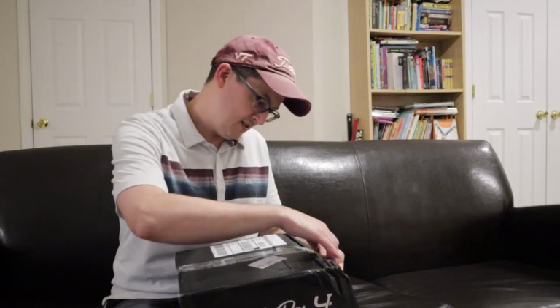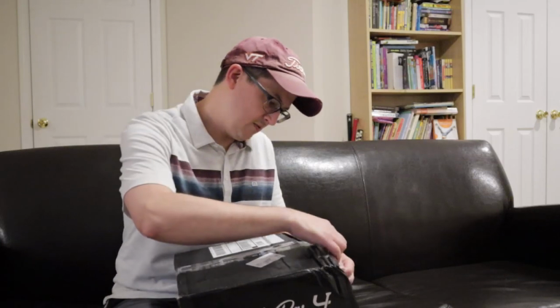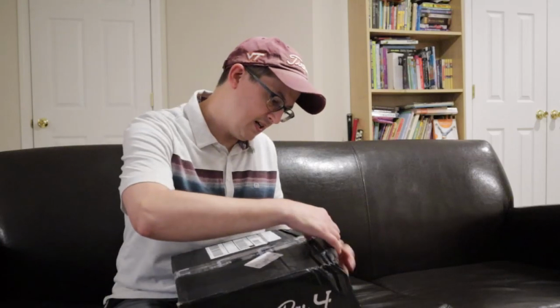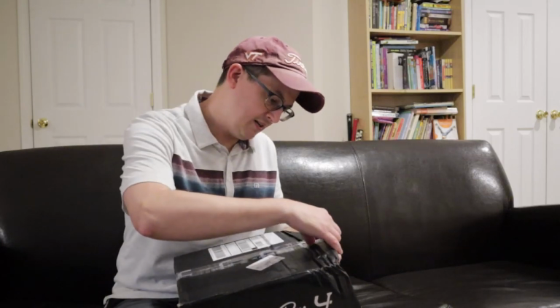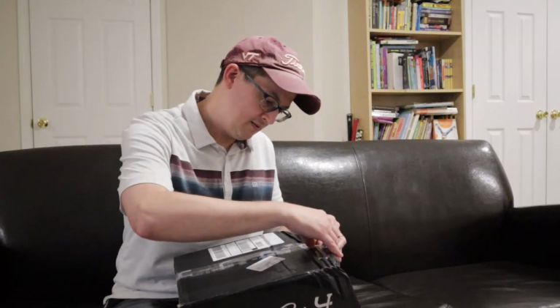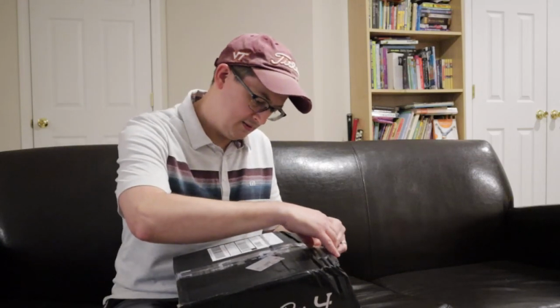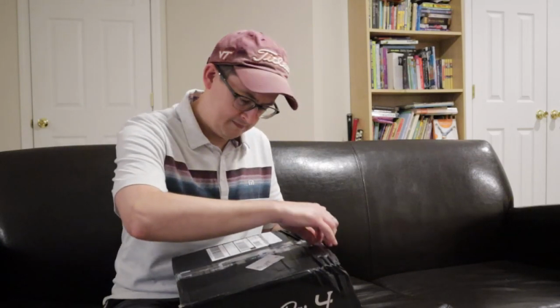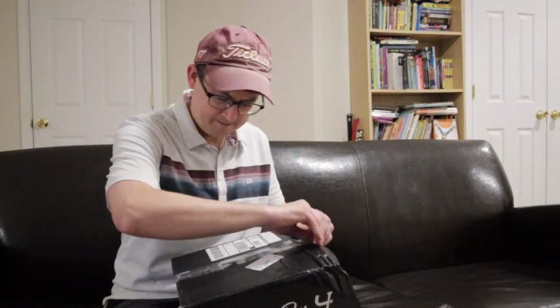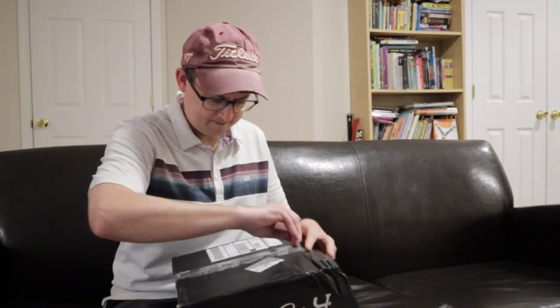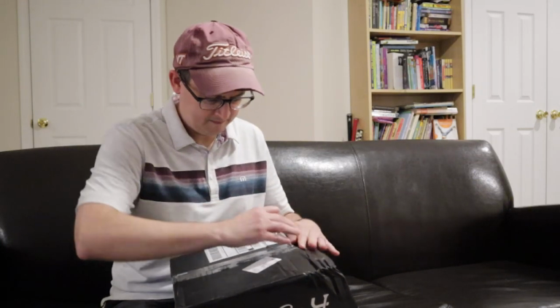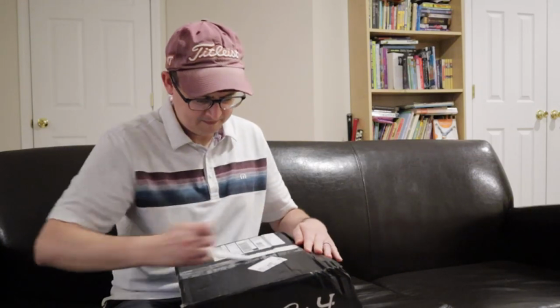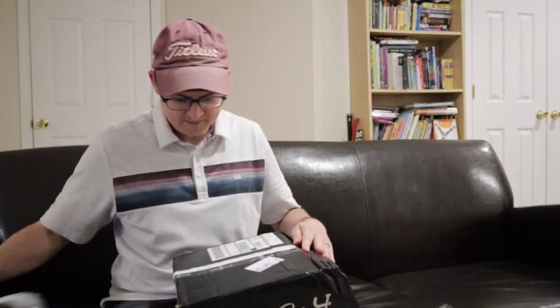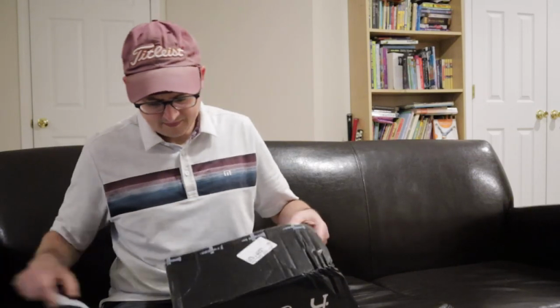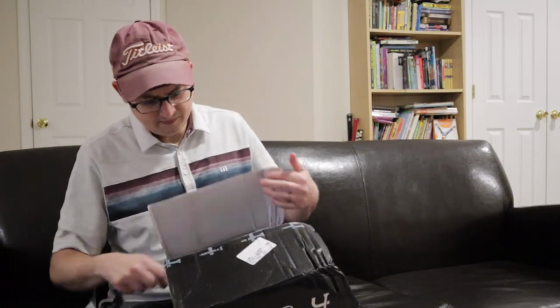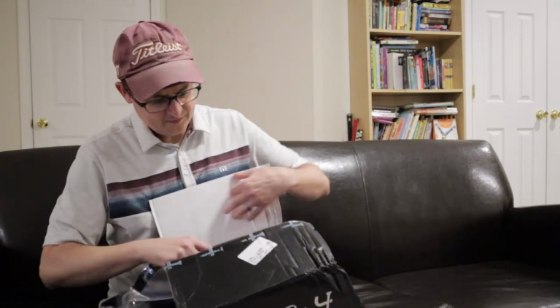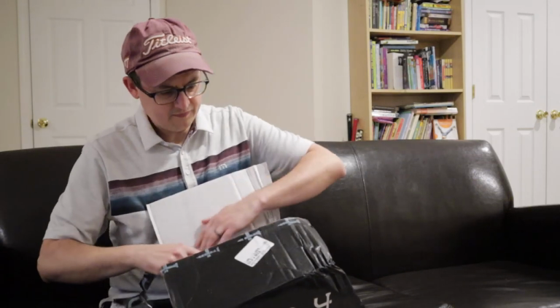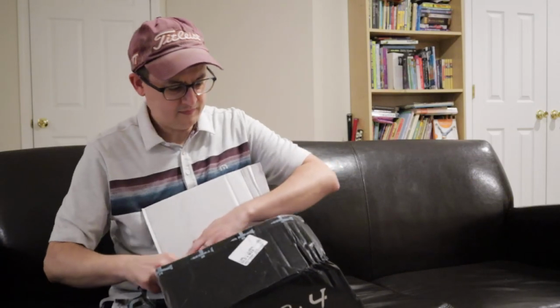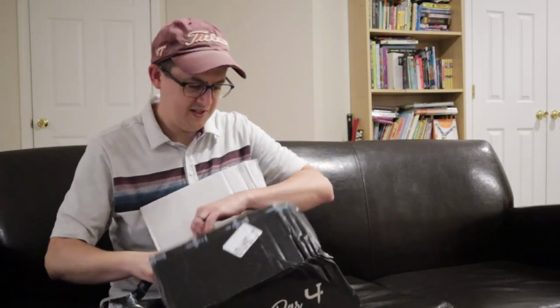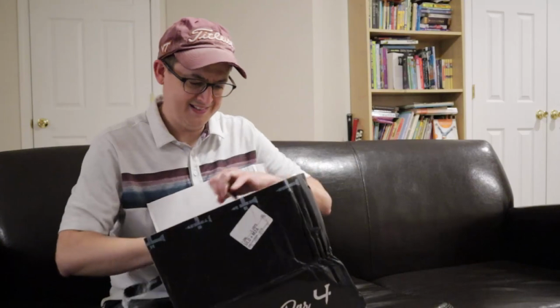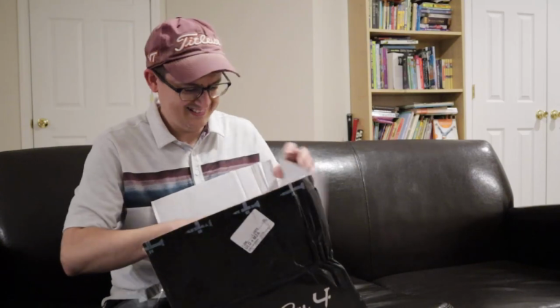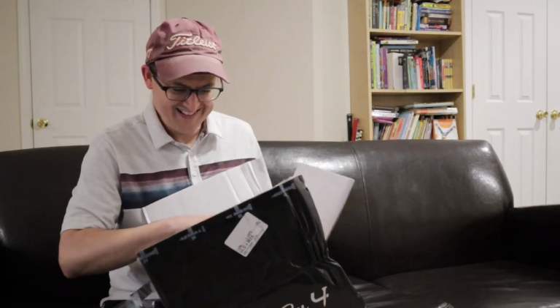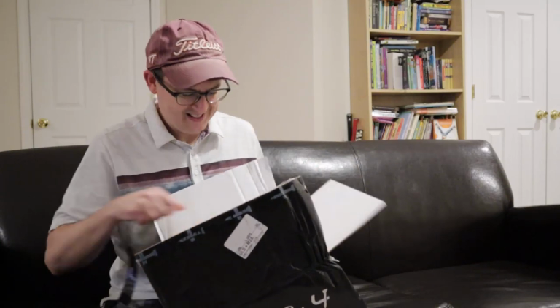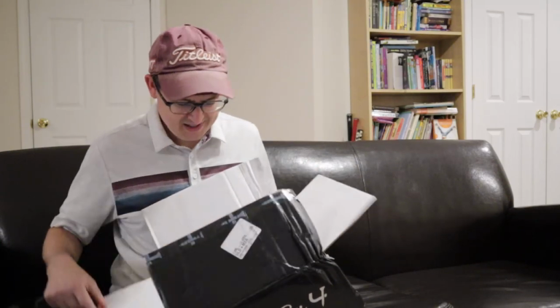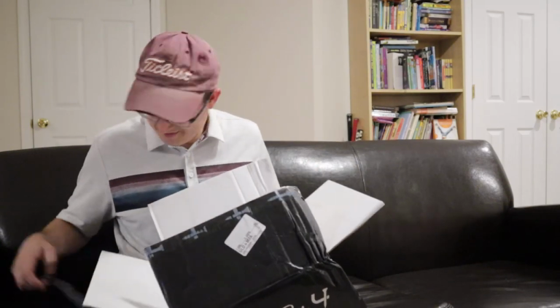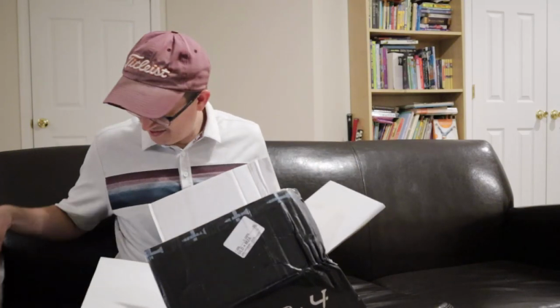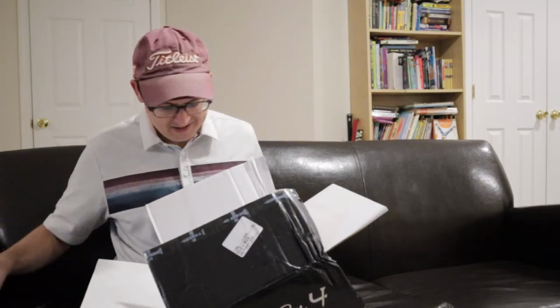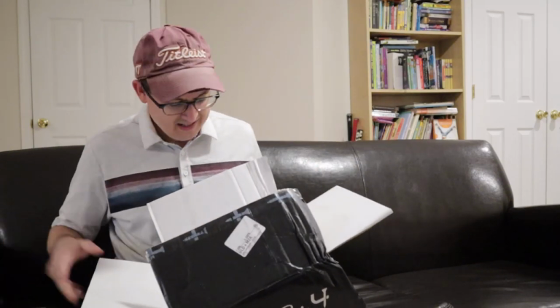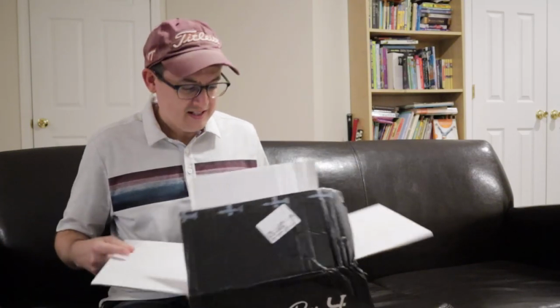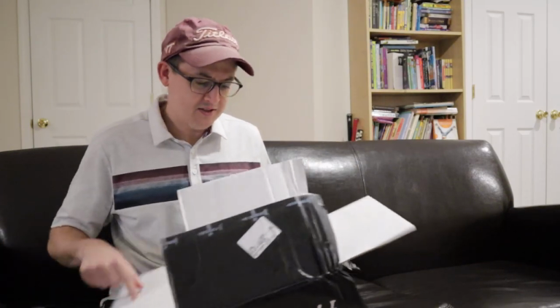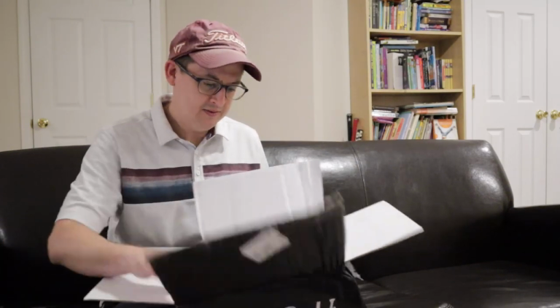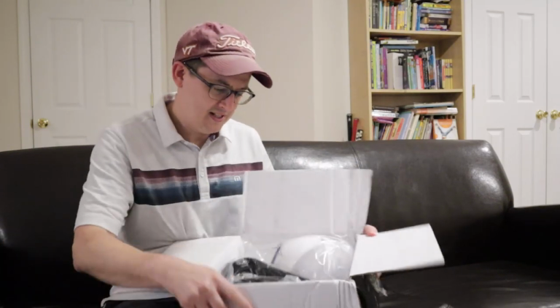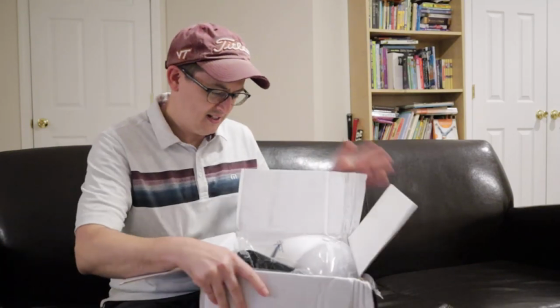Let's see what we got here. The box has been through it.